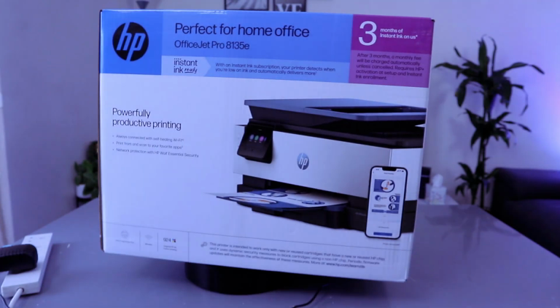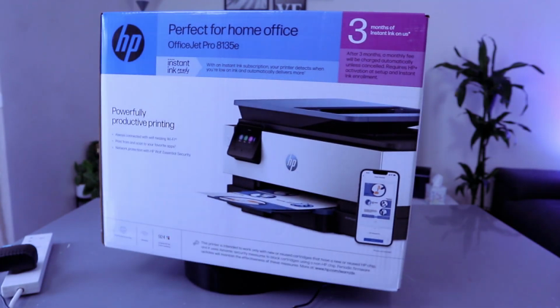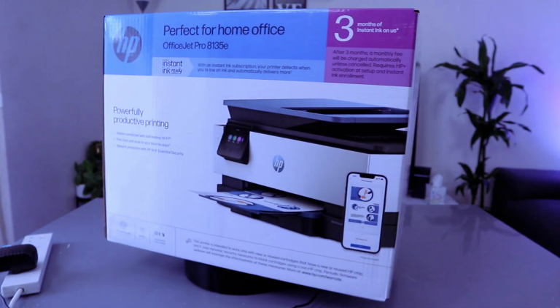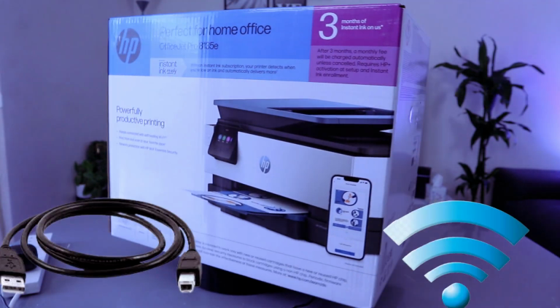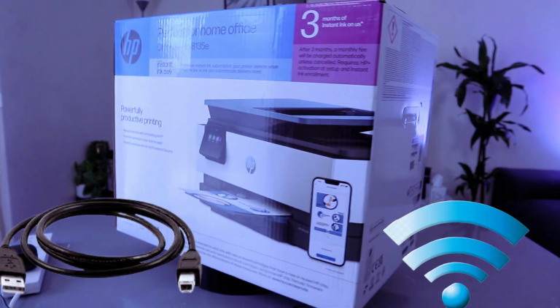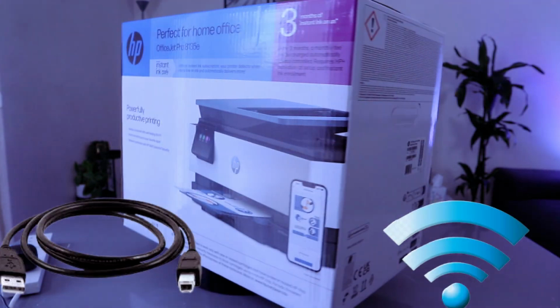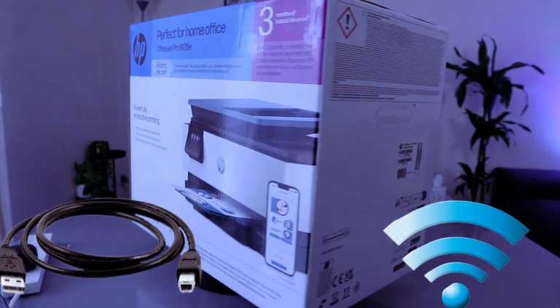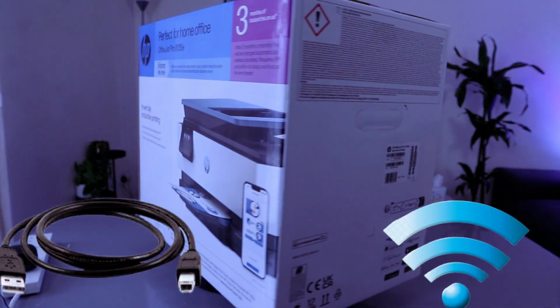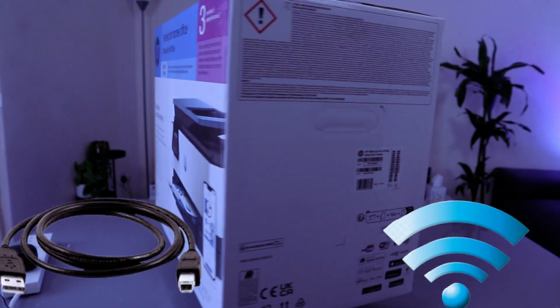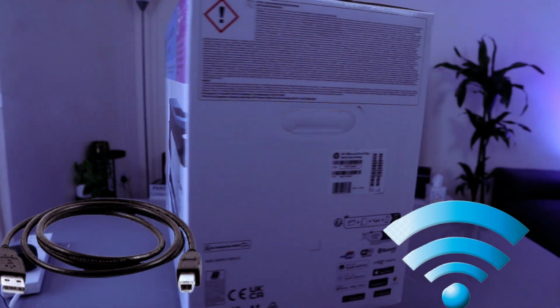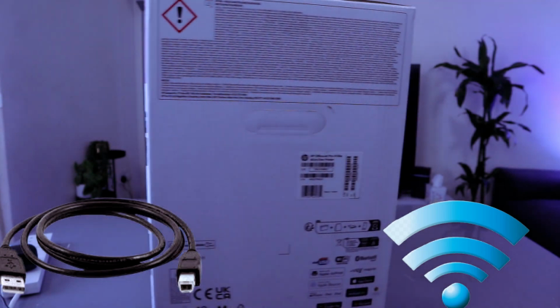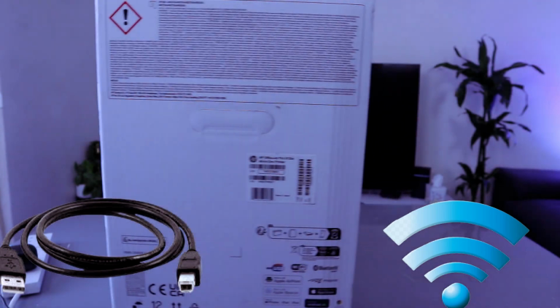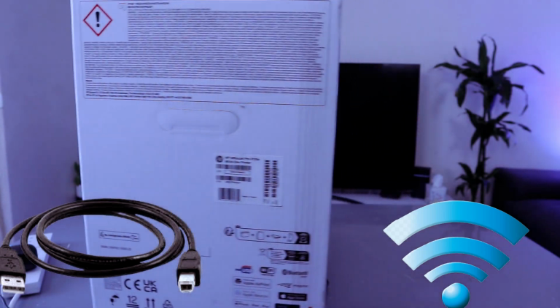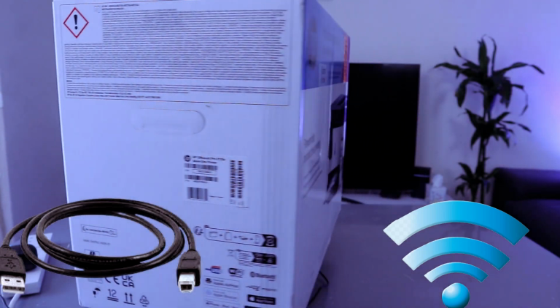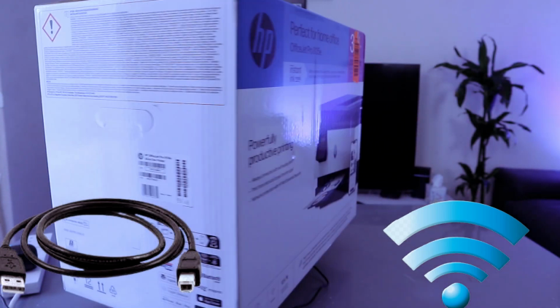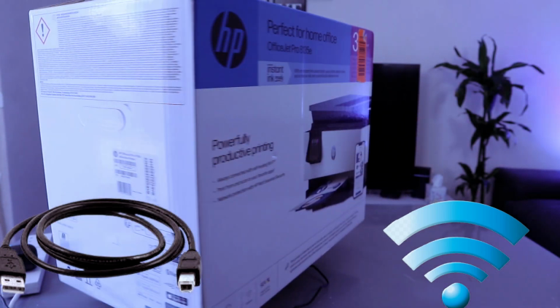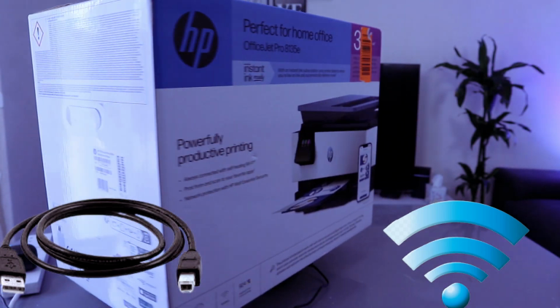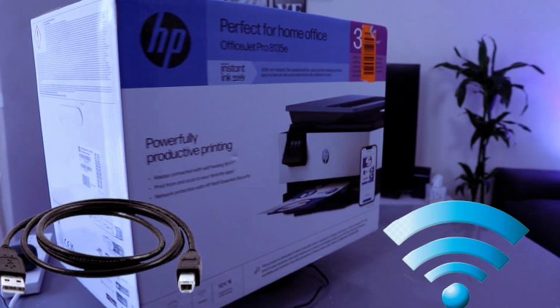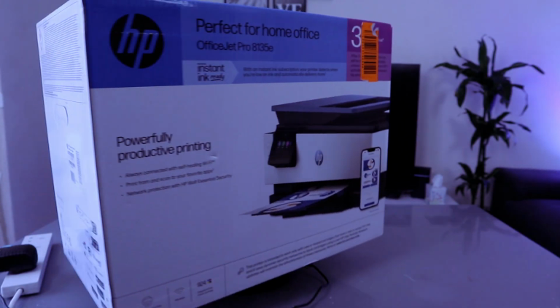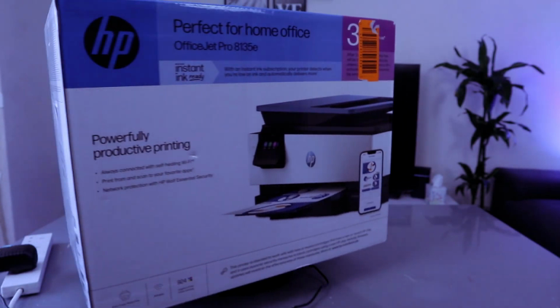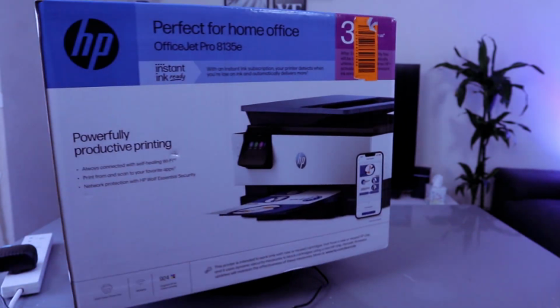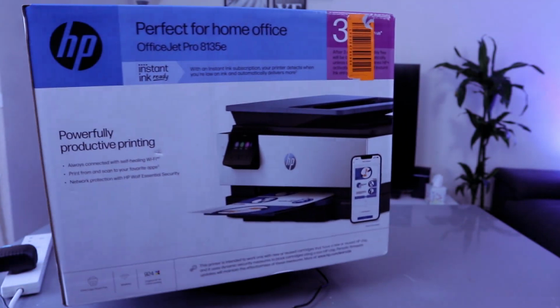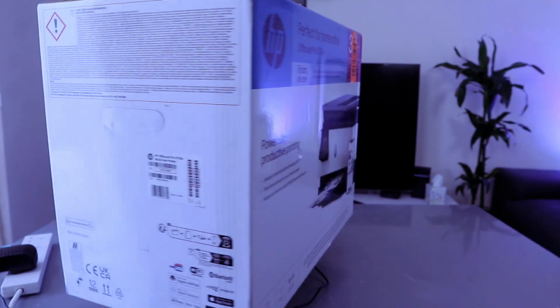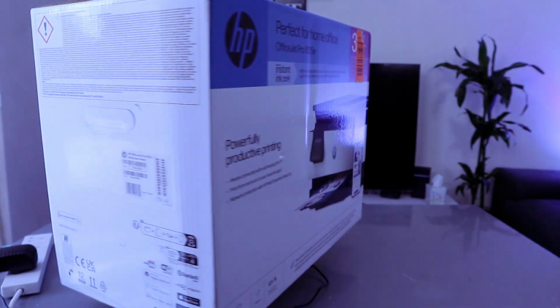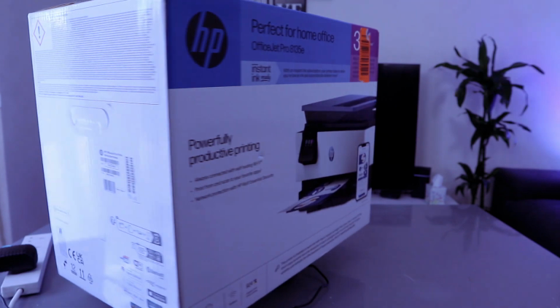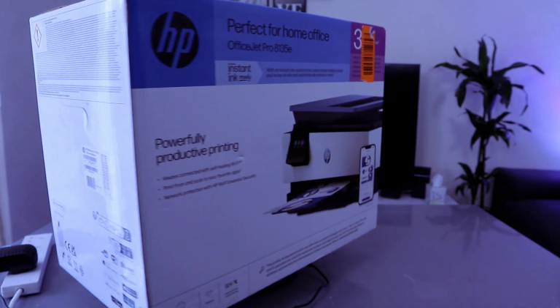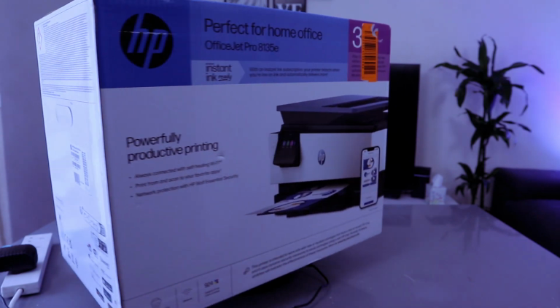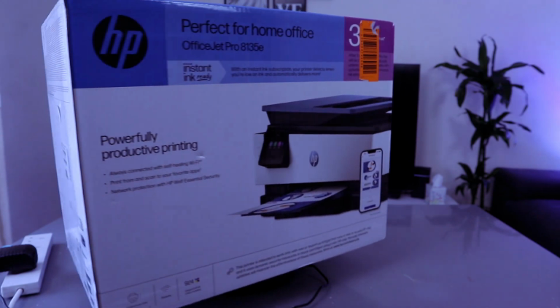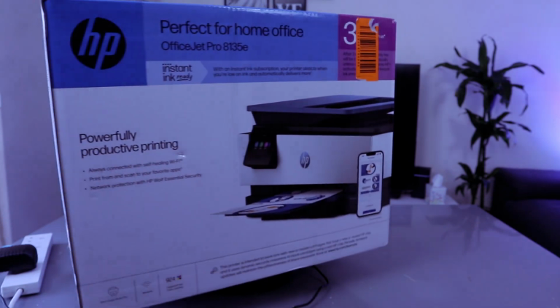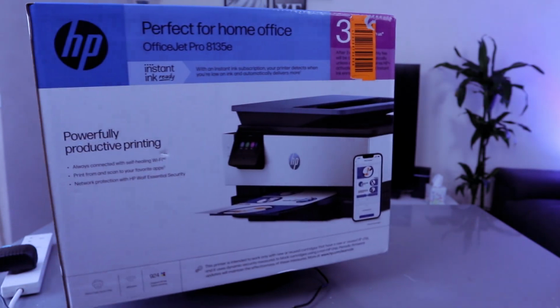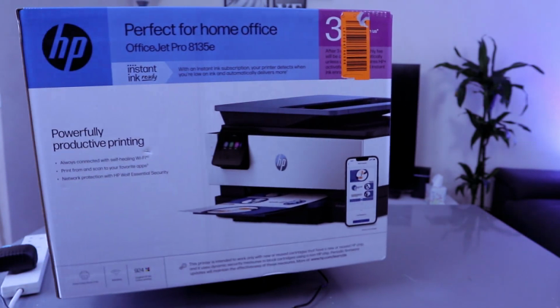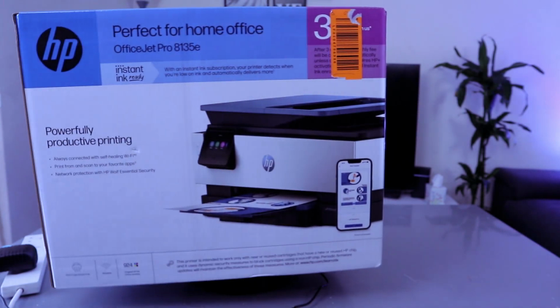Connectivity: you can connect this printer via Wi-Fi Direct, Wi-Fi Network, USB cable, Ethernet, VPN, and also Bluetooth. This printer is made with 45% recycled plastic.